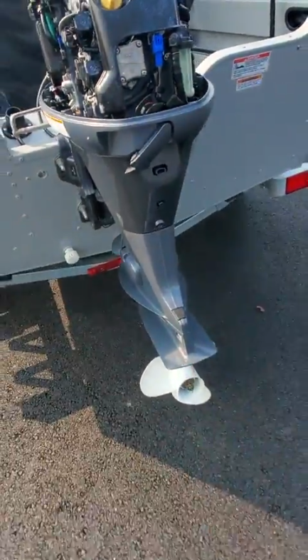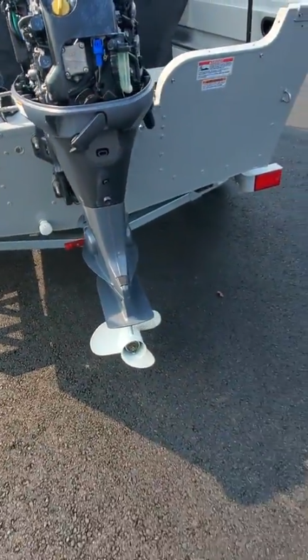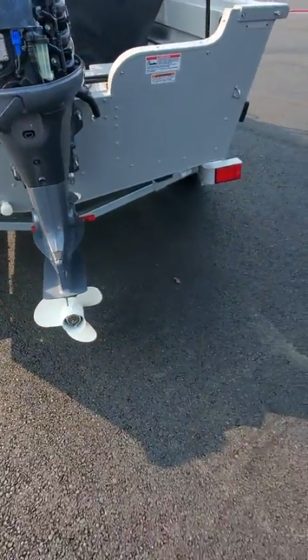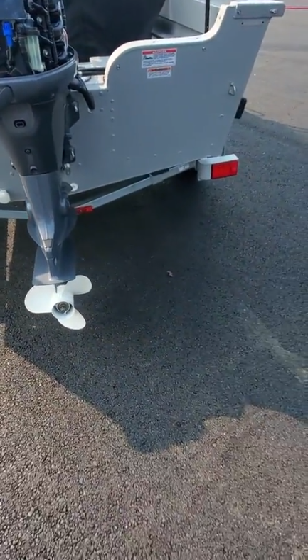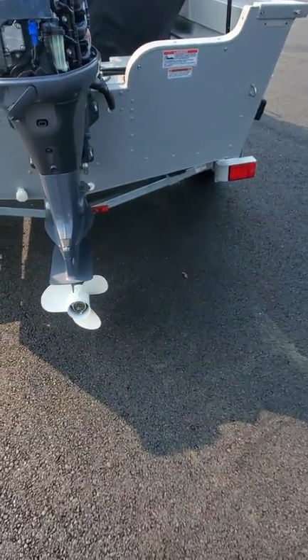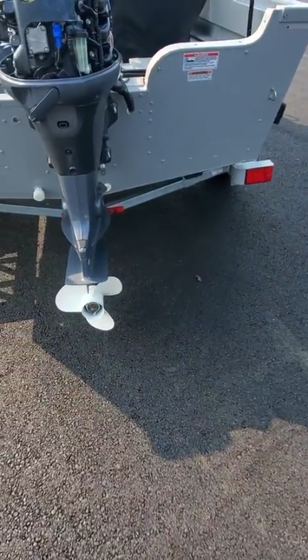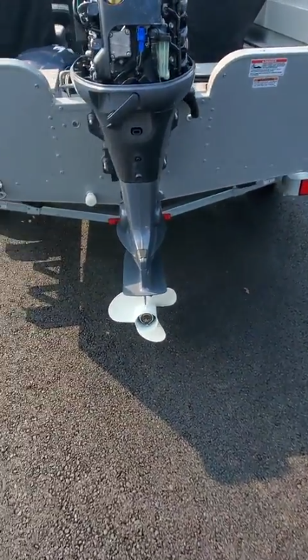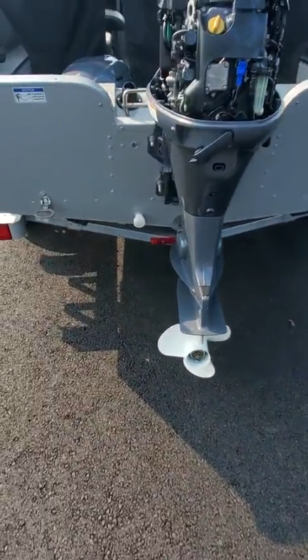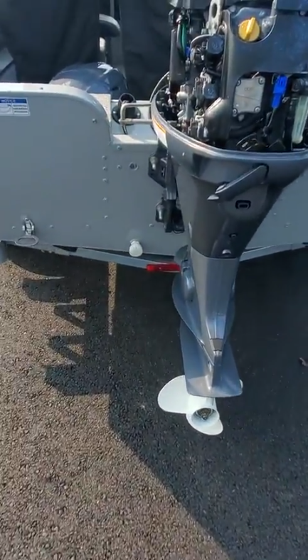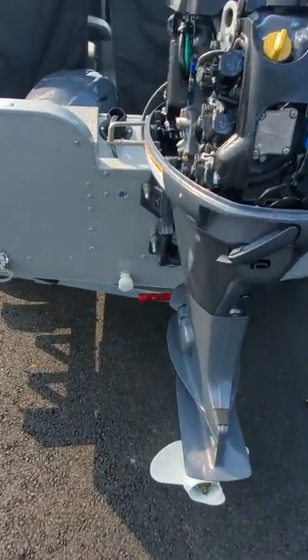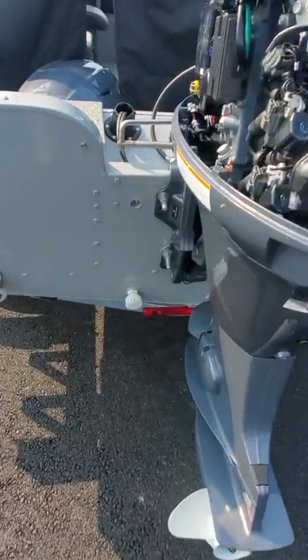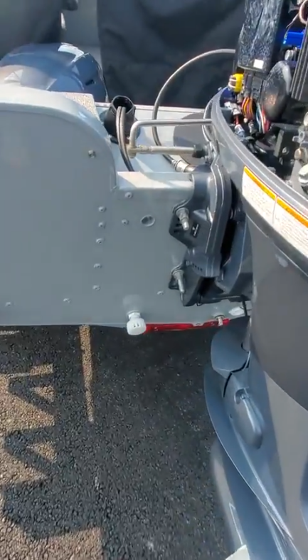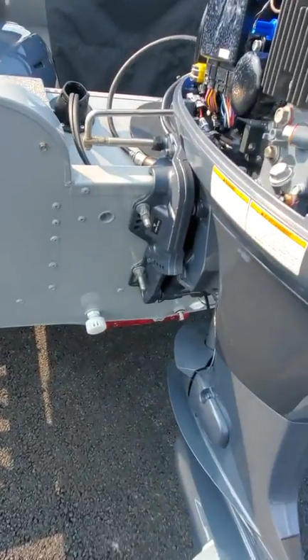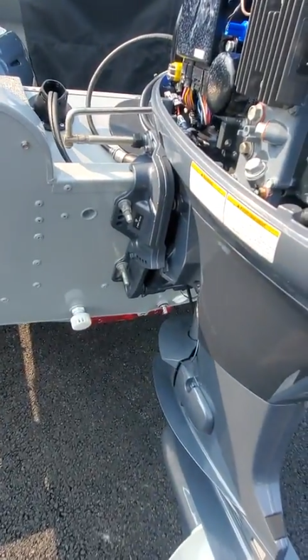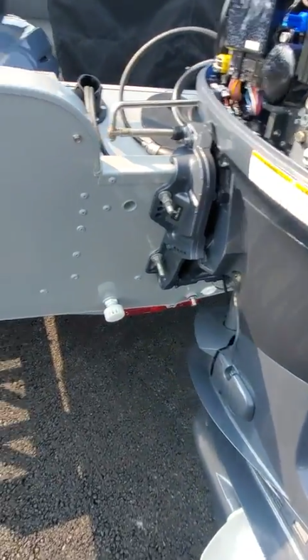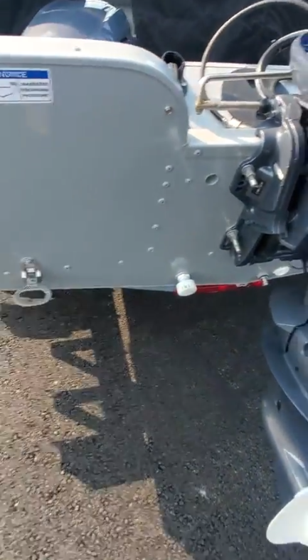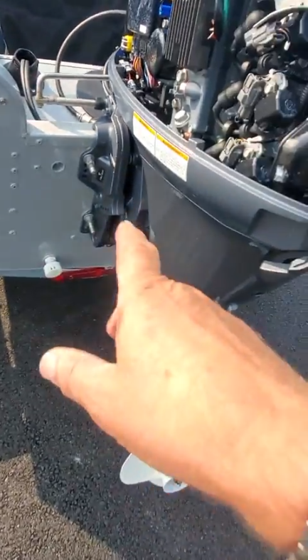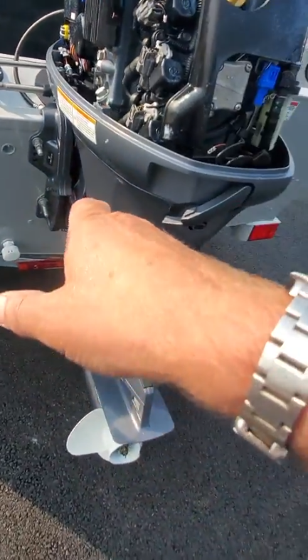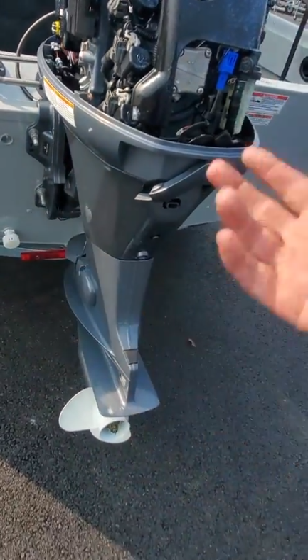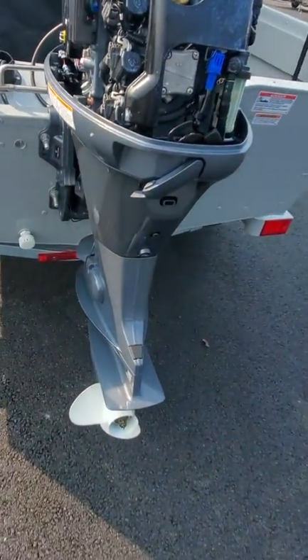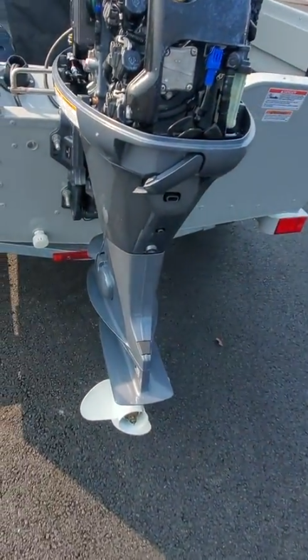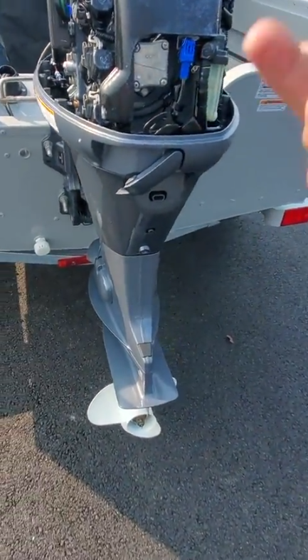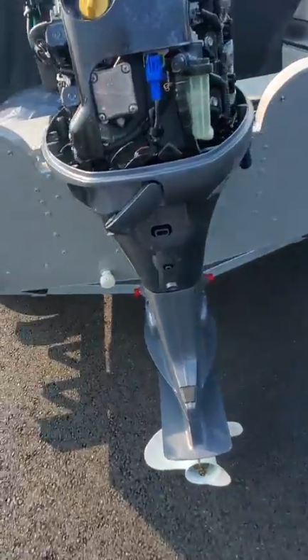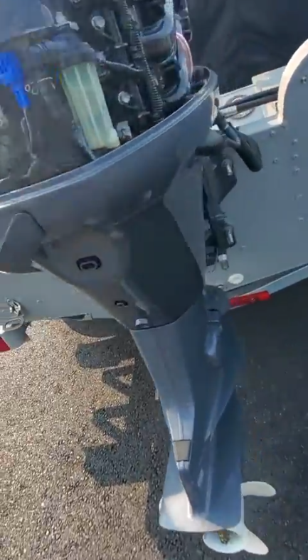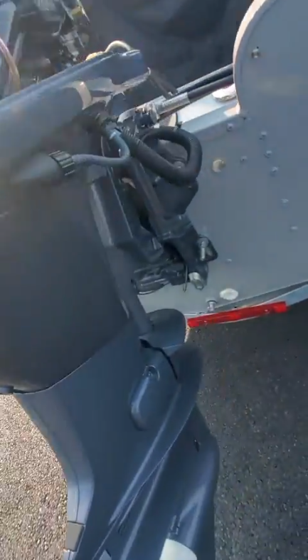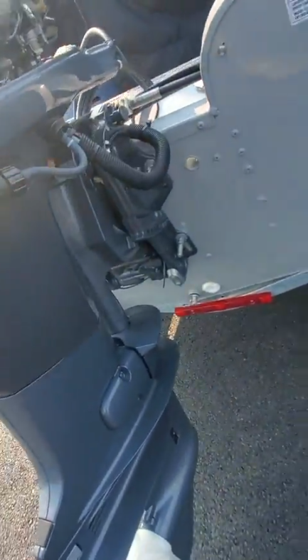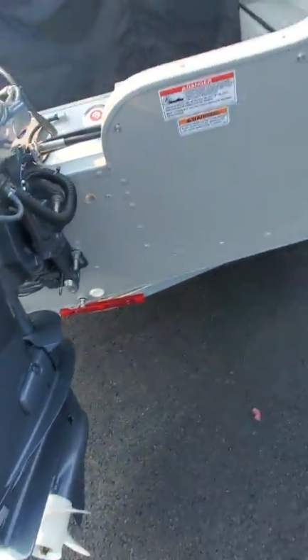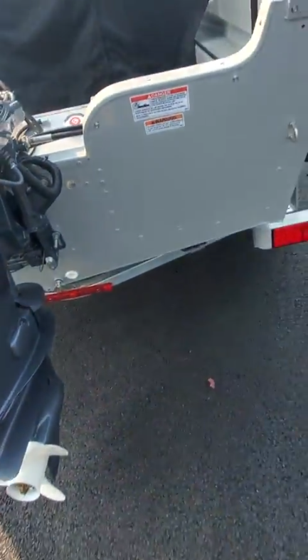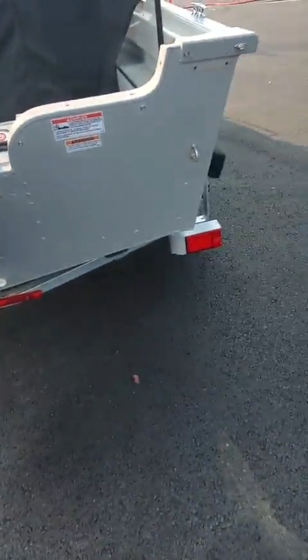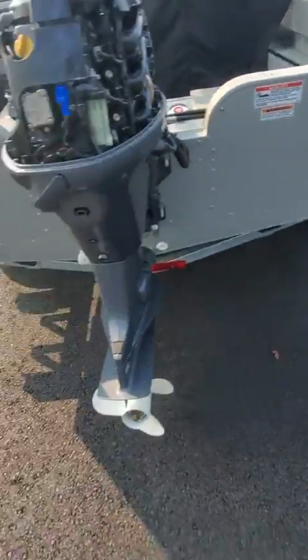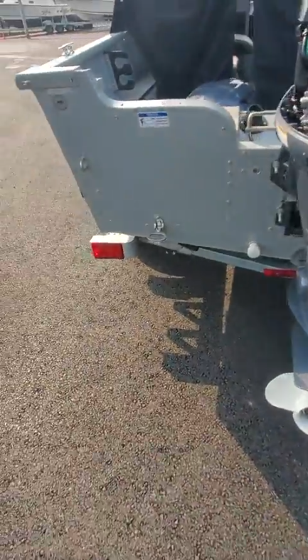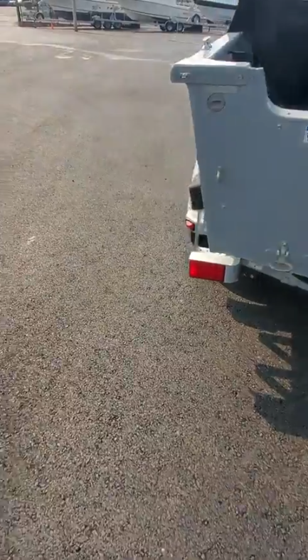Zinc down below, stainless prop shaft, drive shaft. That's a live well pickup screen using my drain plug. That's the overflow for the live well to come out this little hole over here. I've got a little bit of a reverse shine on it.